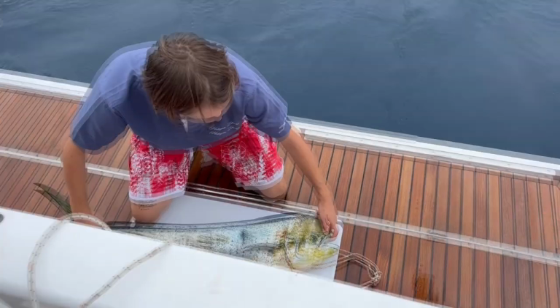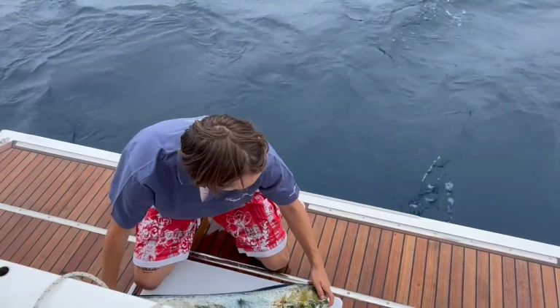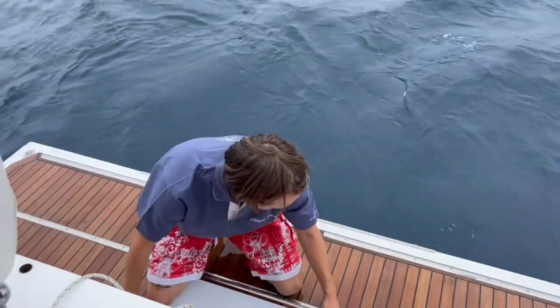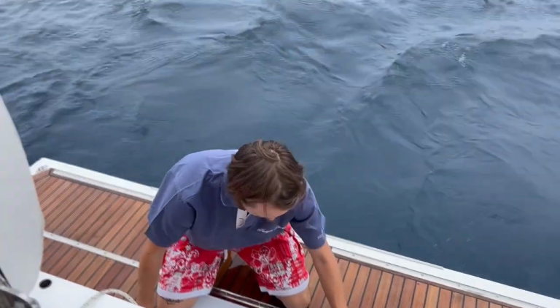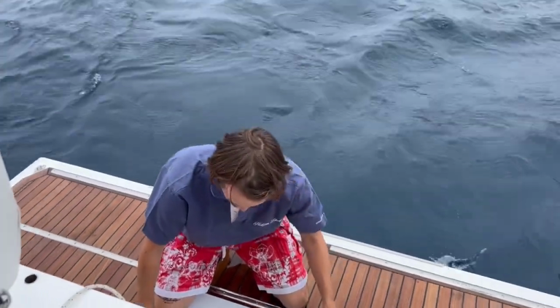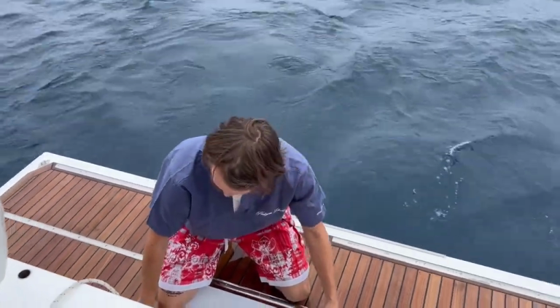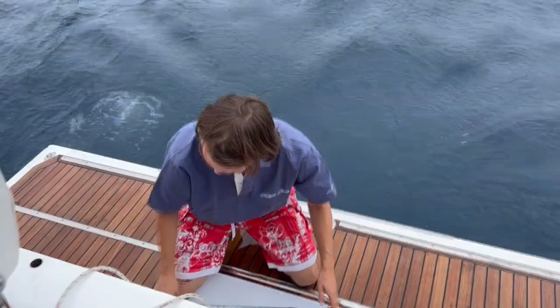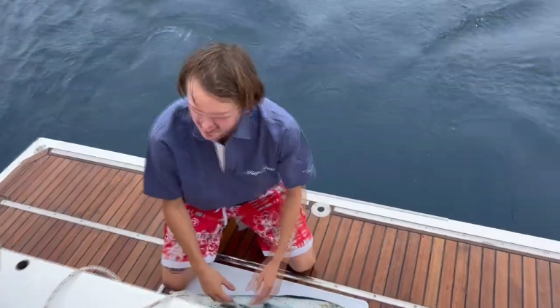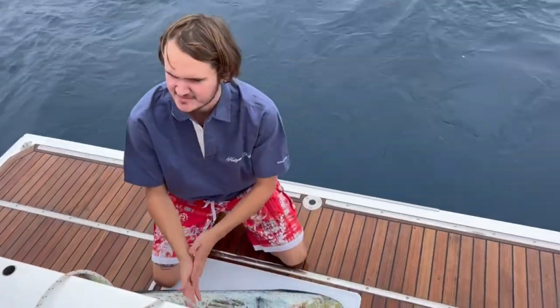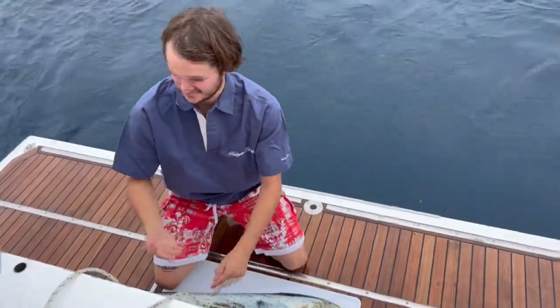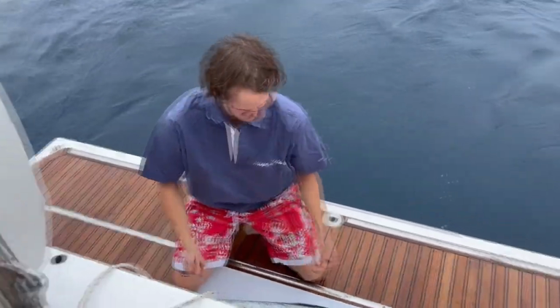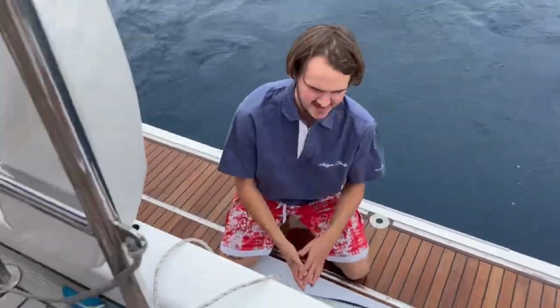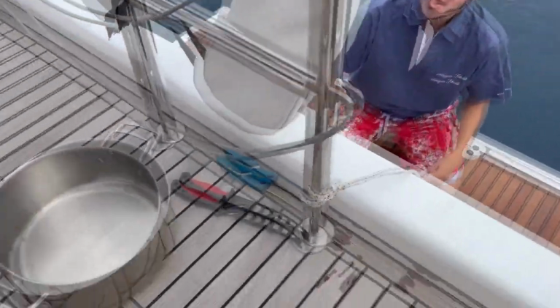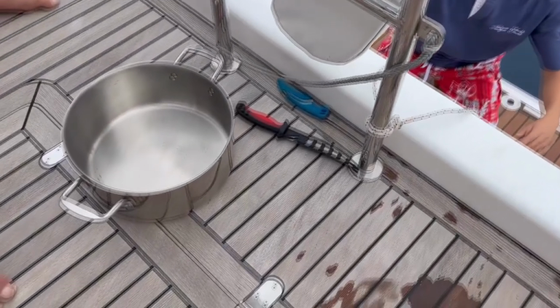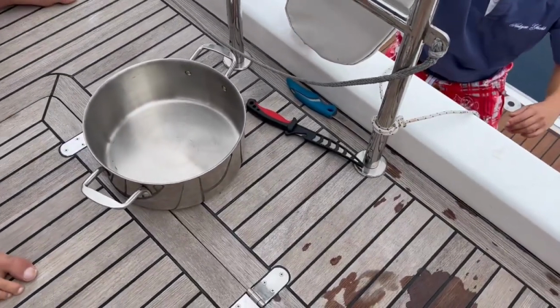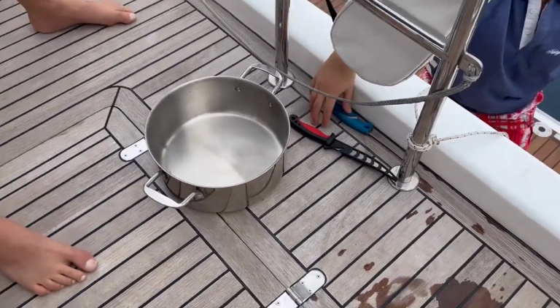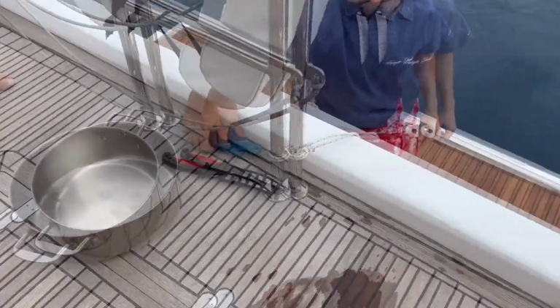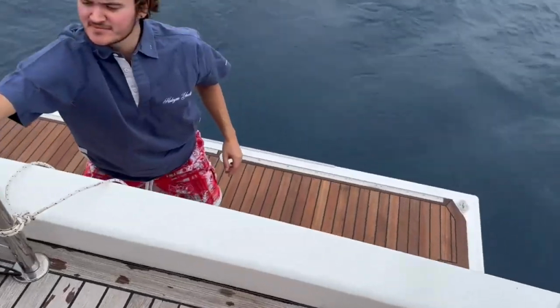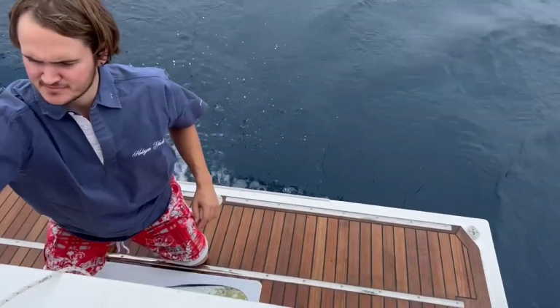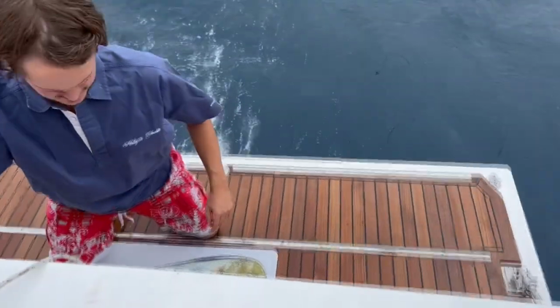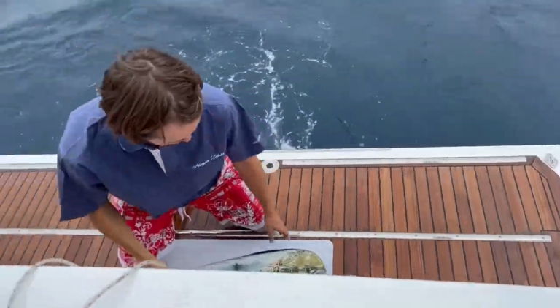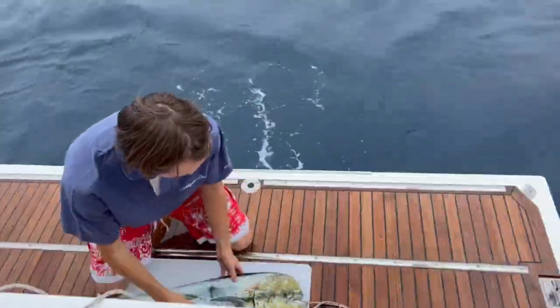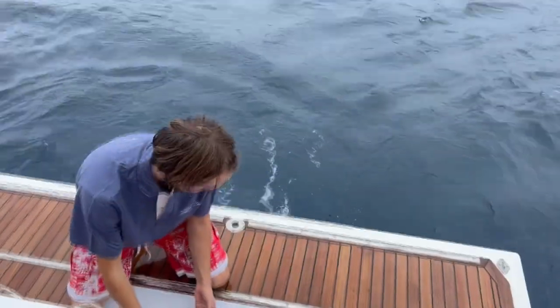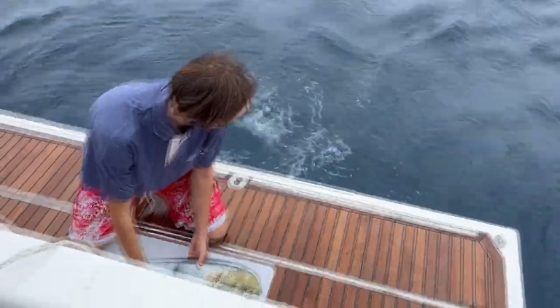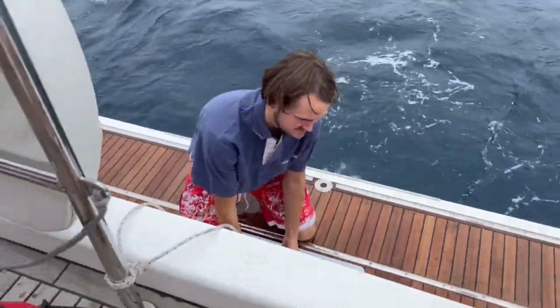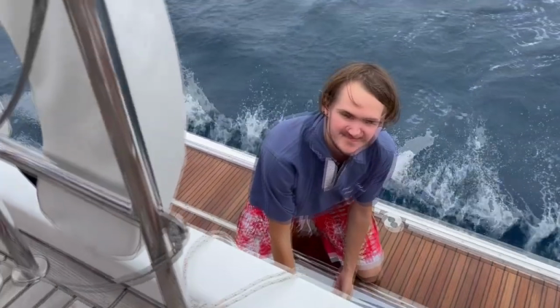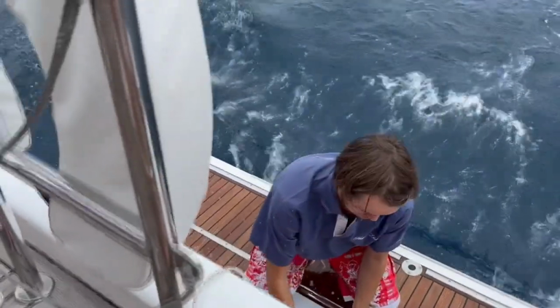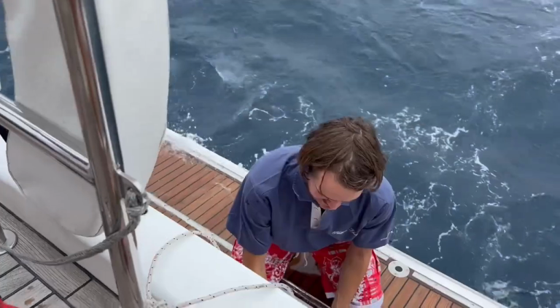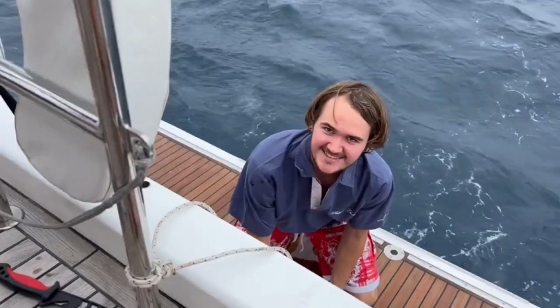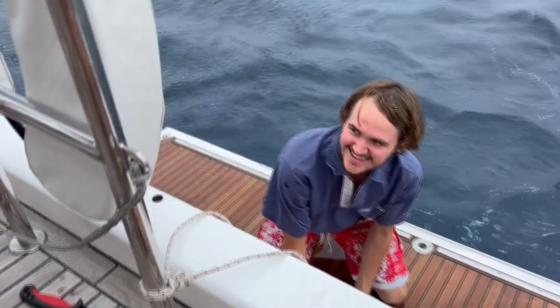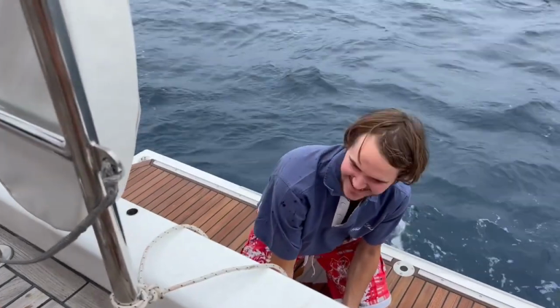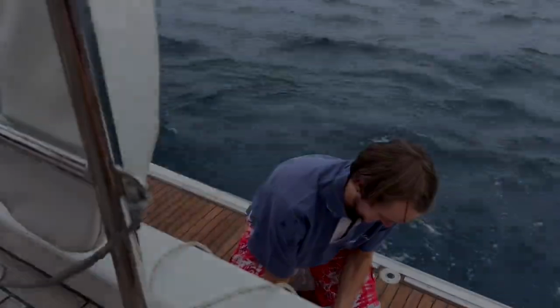It gave a bit of a fight. And George is about to show us how to fillet, aren't you, George? A couple of very sharp knives here, a pan ready to go. He's on the bathing platform so we don't make too much of a mess here. And George is going to get nice and wet.